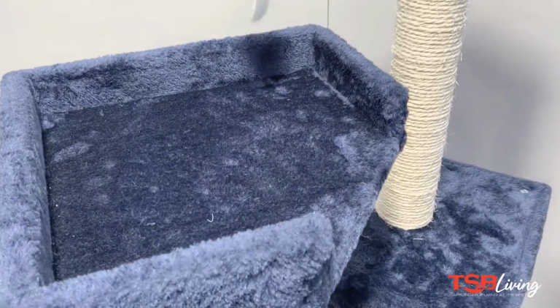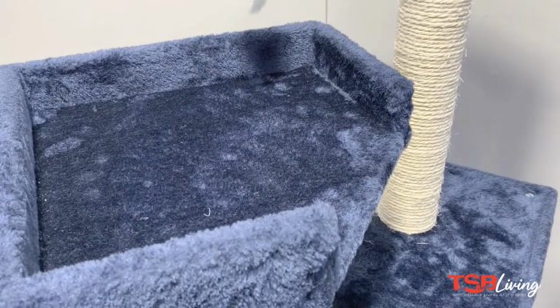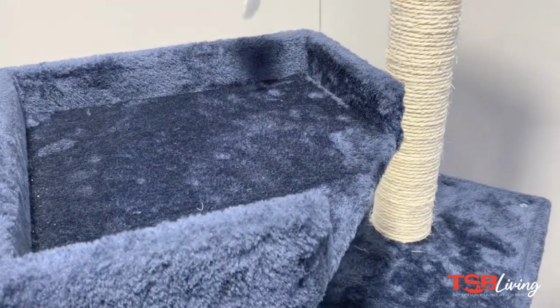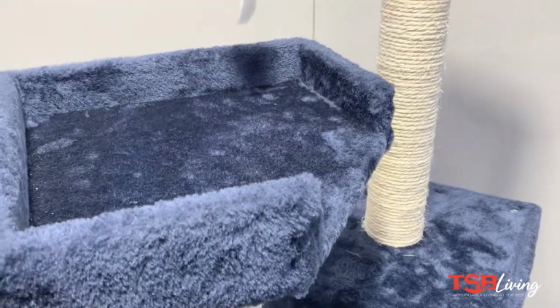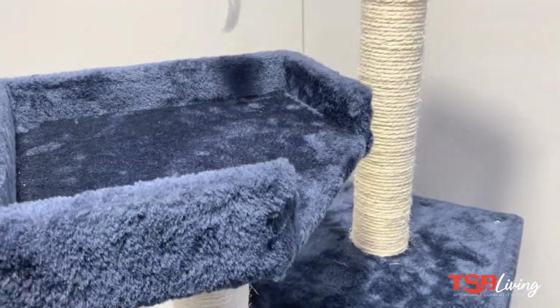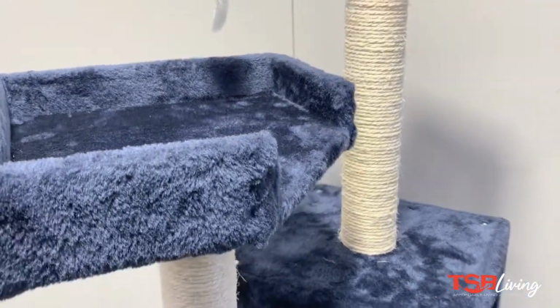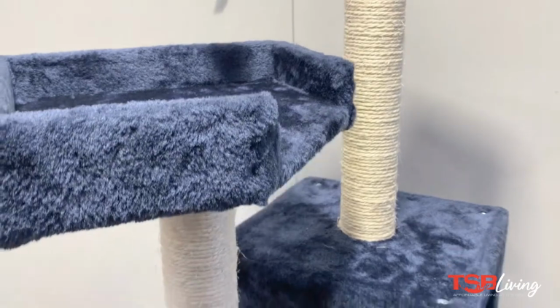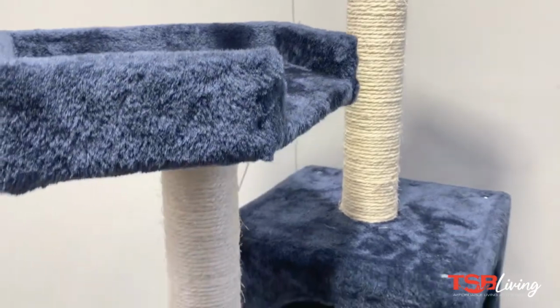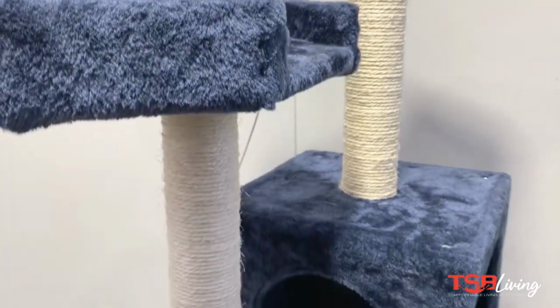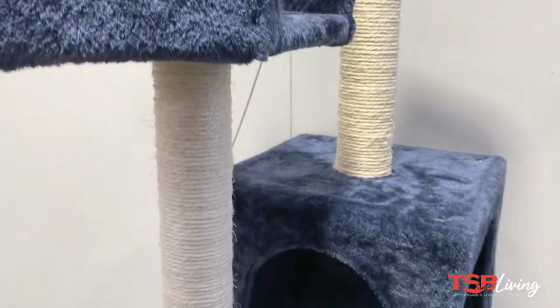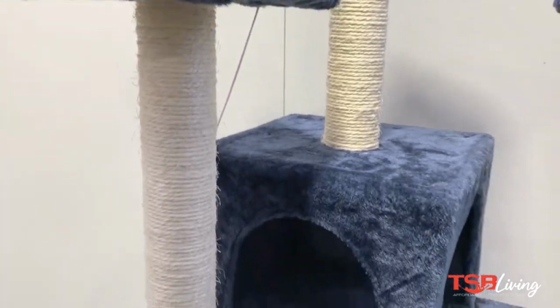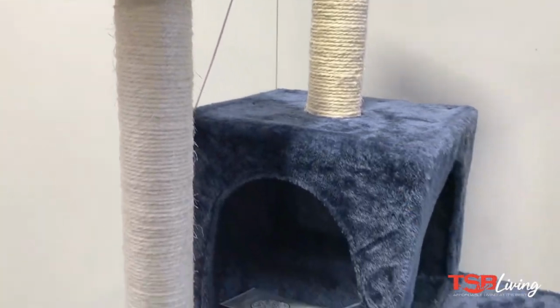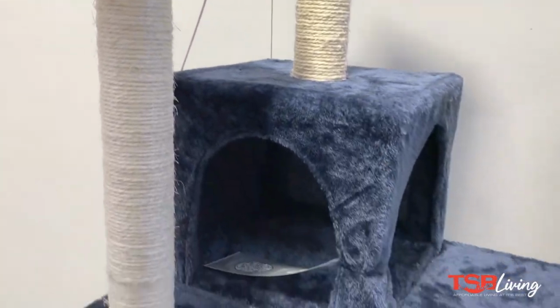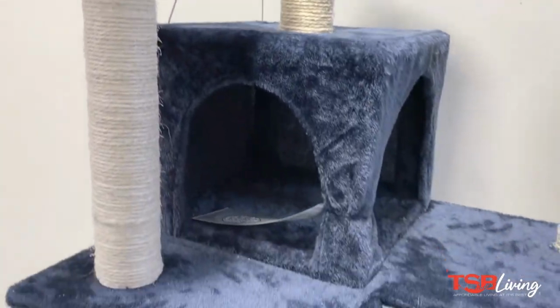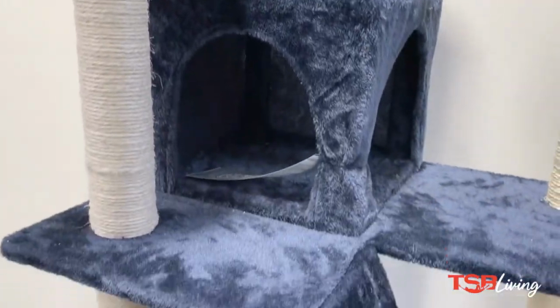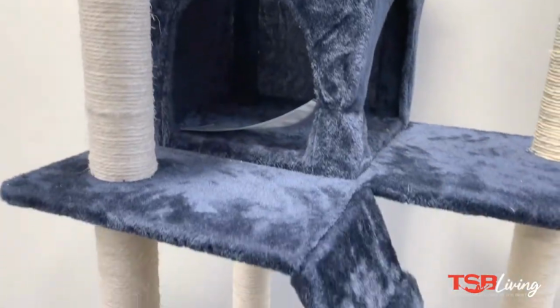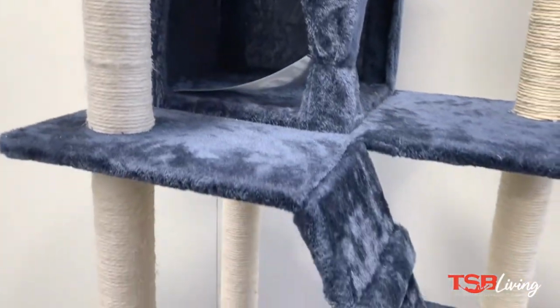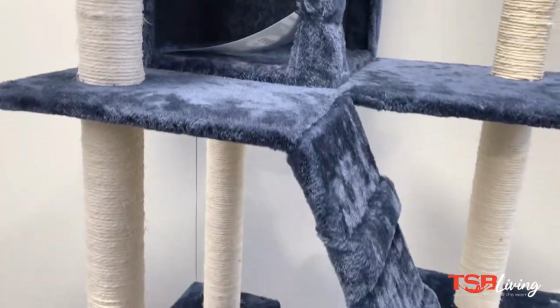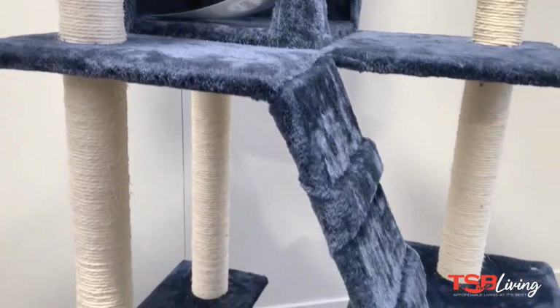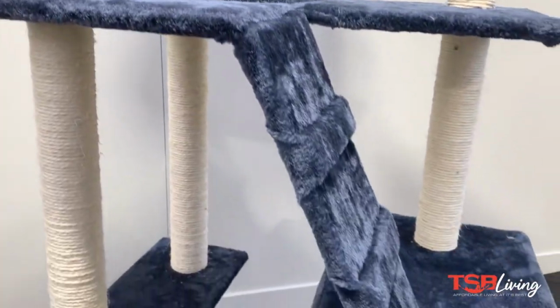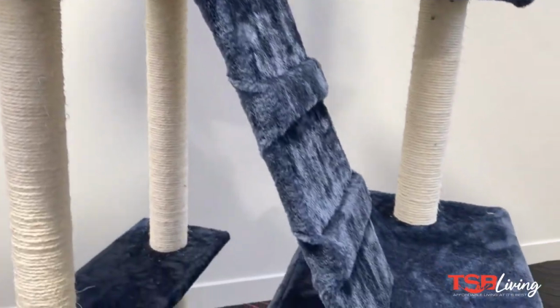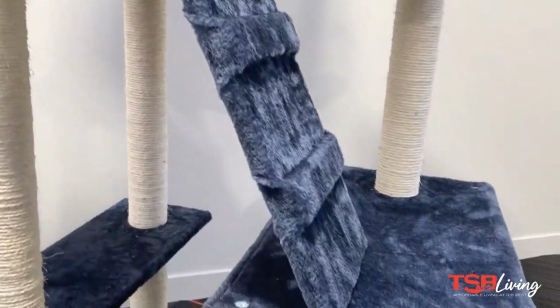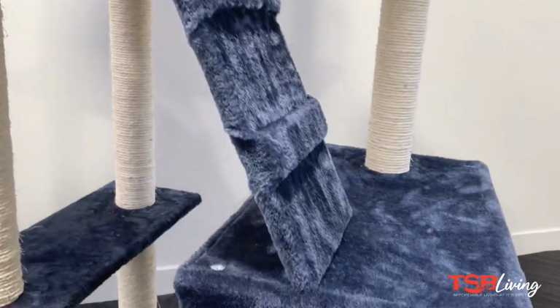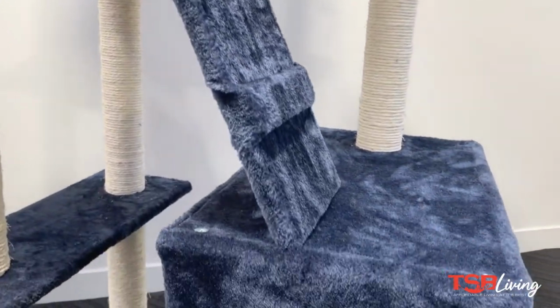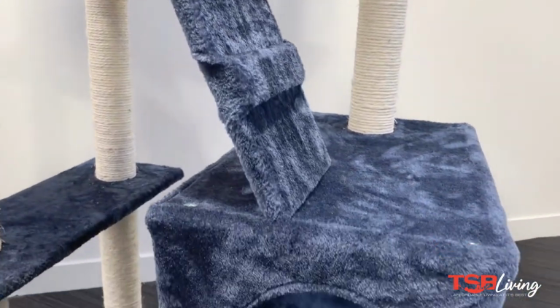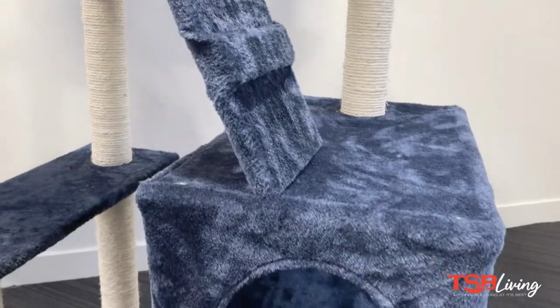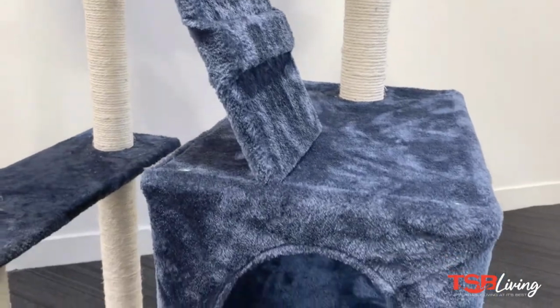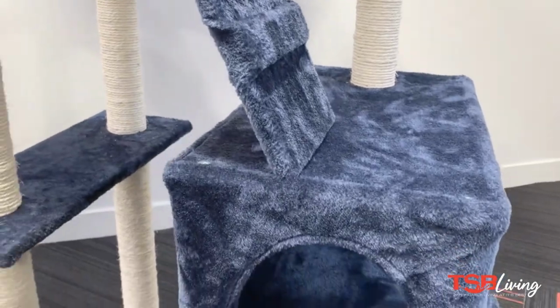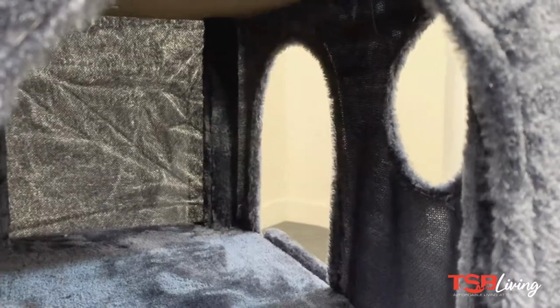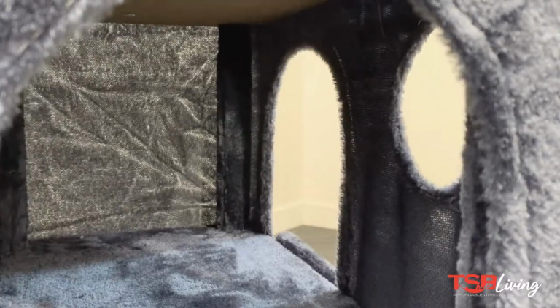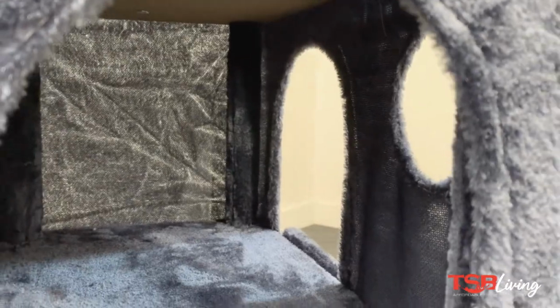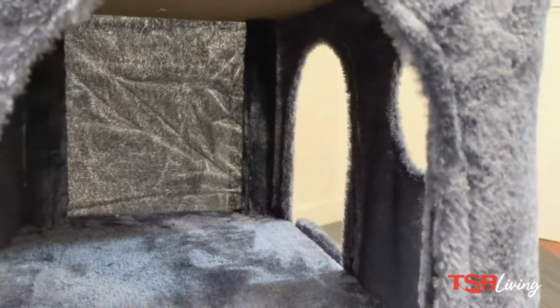The total dimensions of this cat tree are 60cm wide, 50cm deep and 185cm tall, making this one of our tallest cat trees.